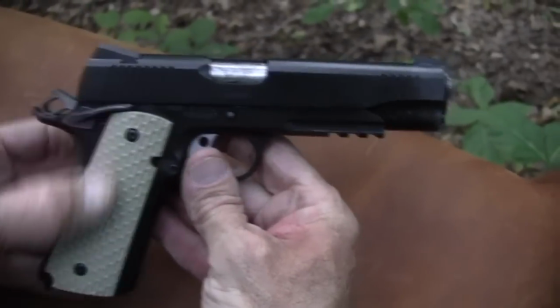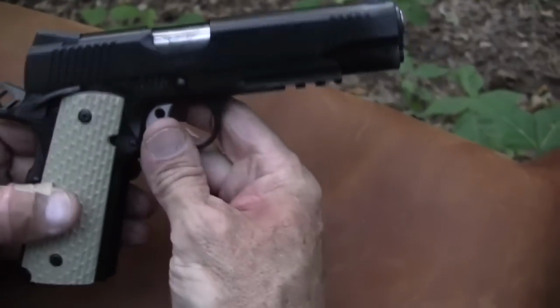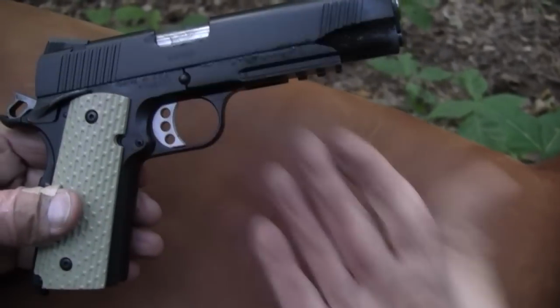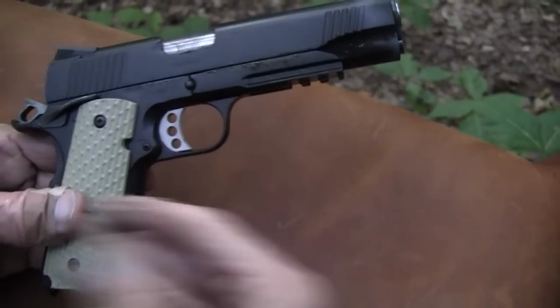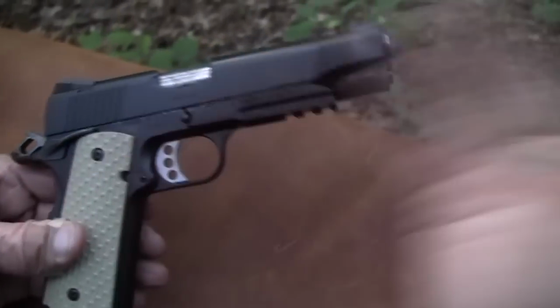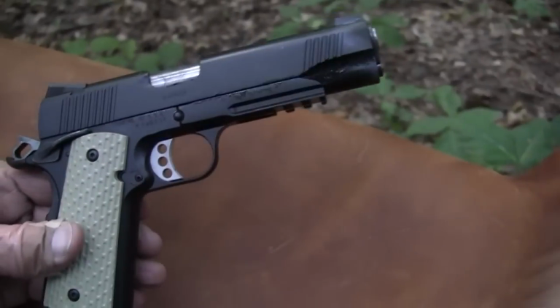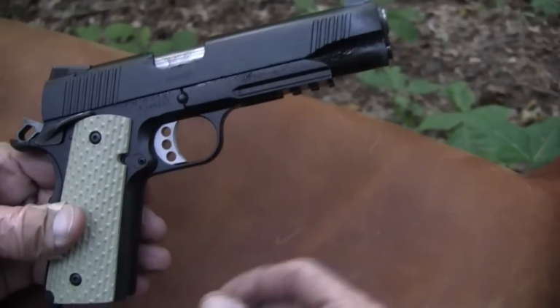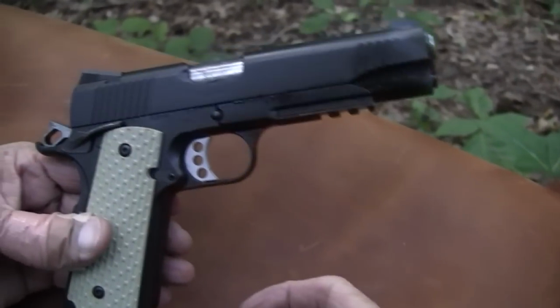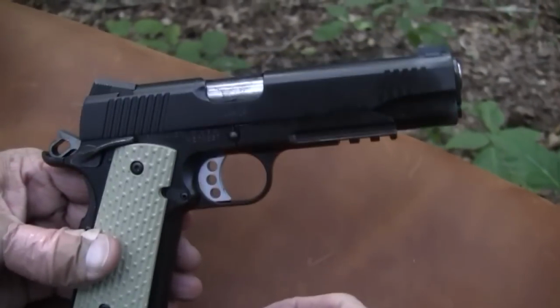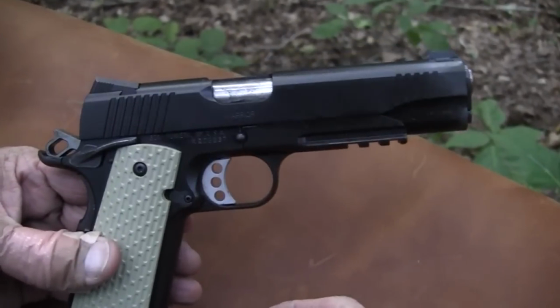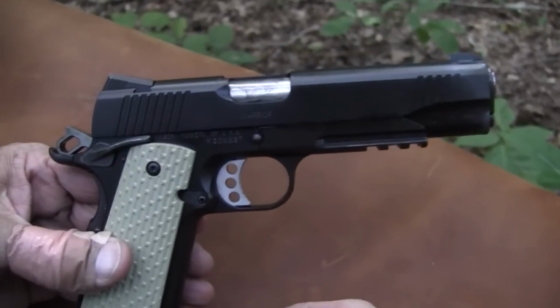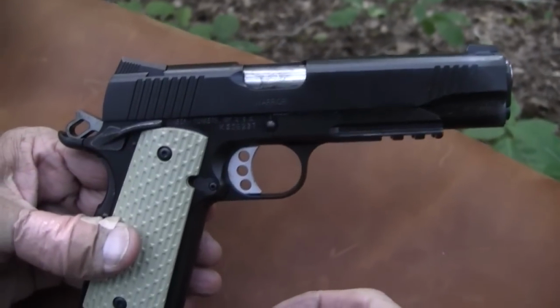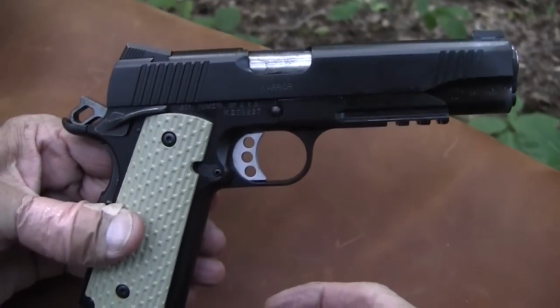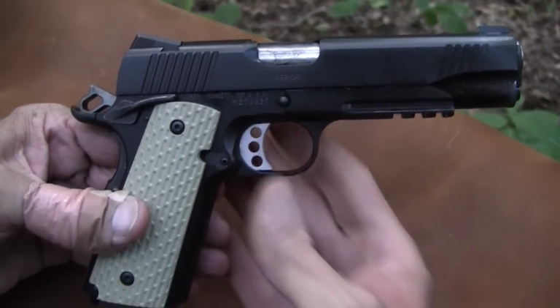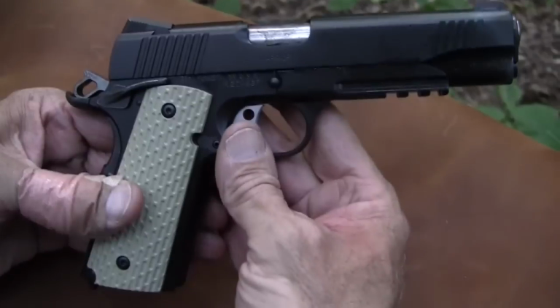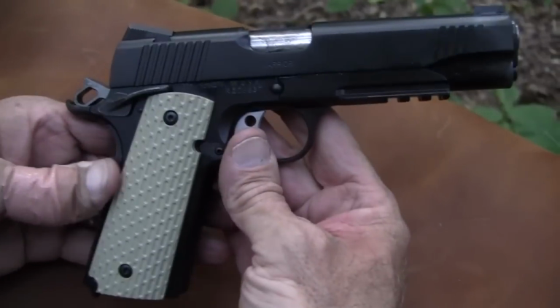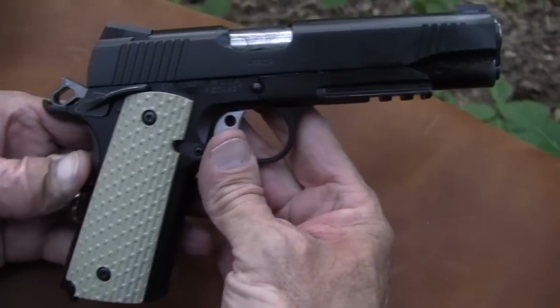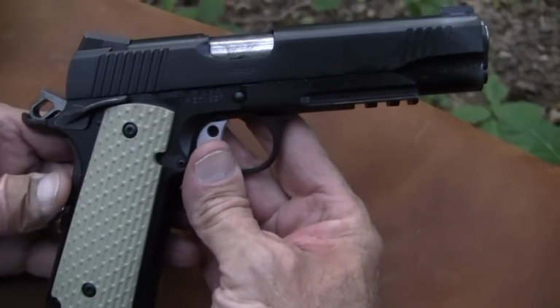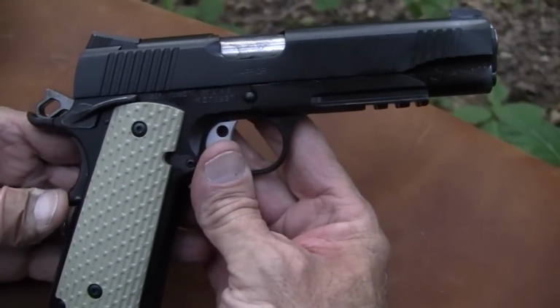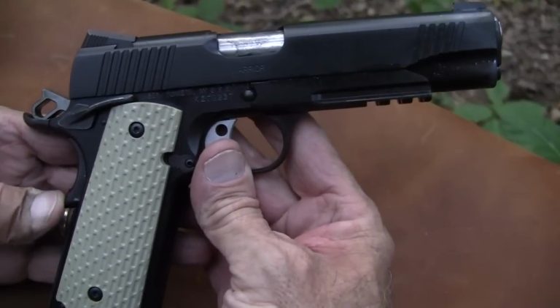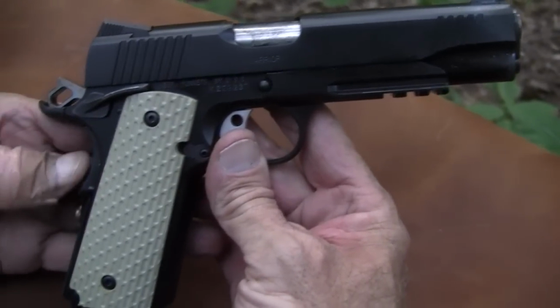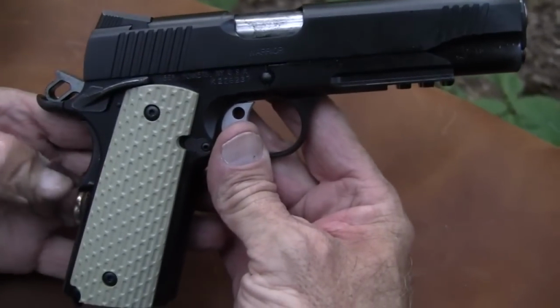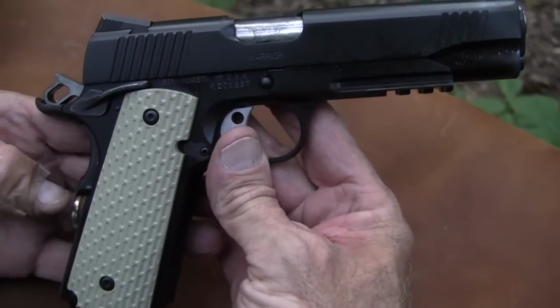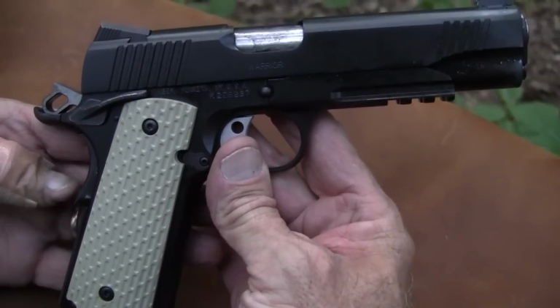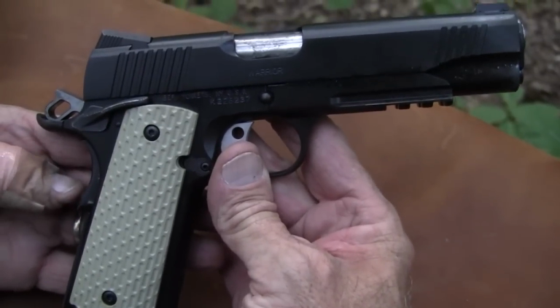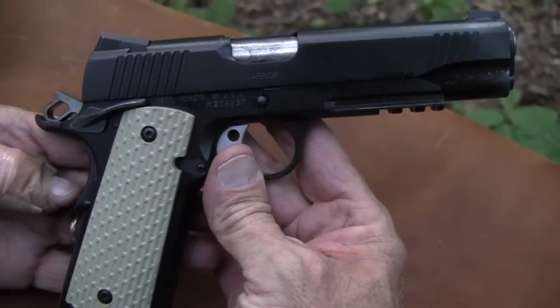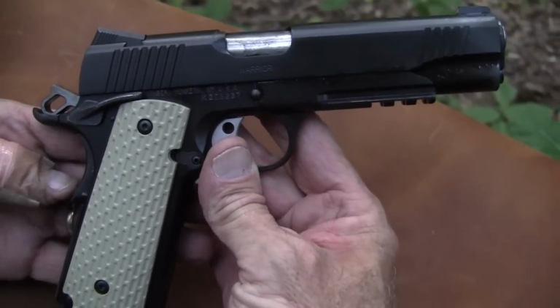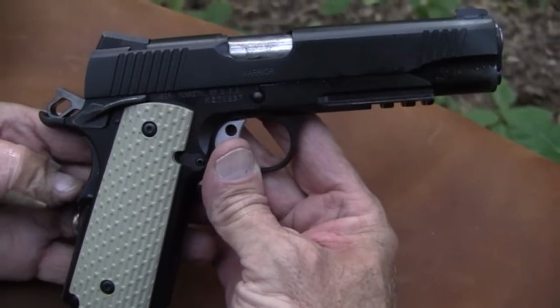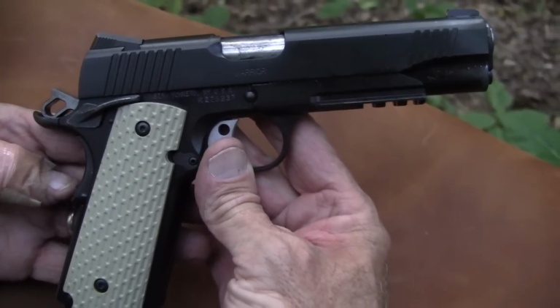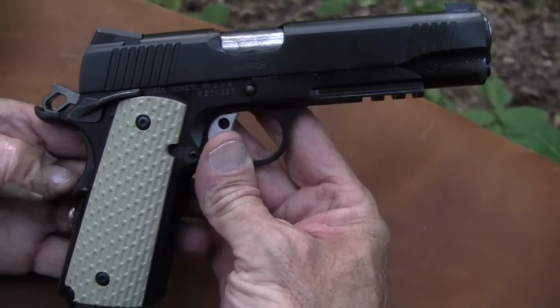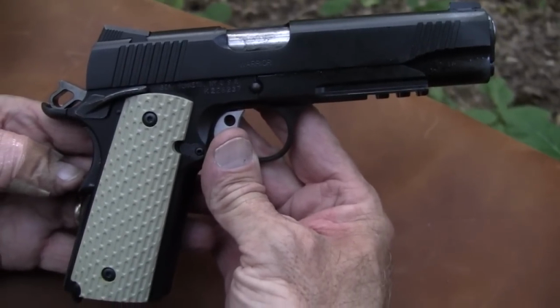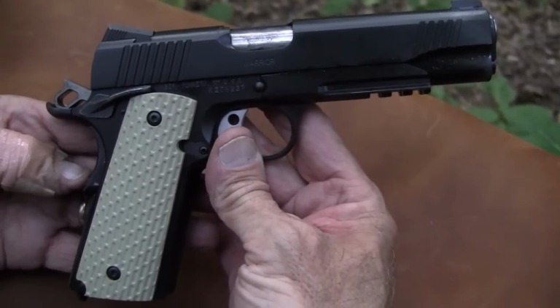We've got ambi safeties, full nine yards on this baby. Pretty nice gun — the Kimber Warrior. It is ready to go to war. Life is good.